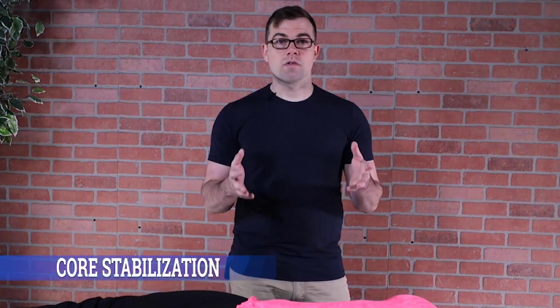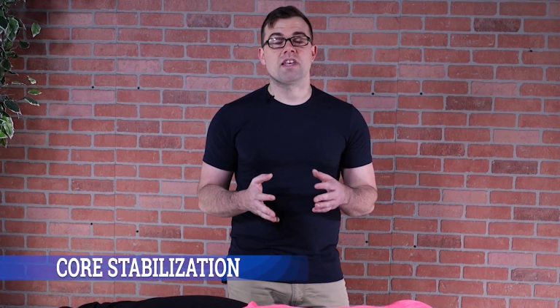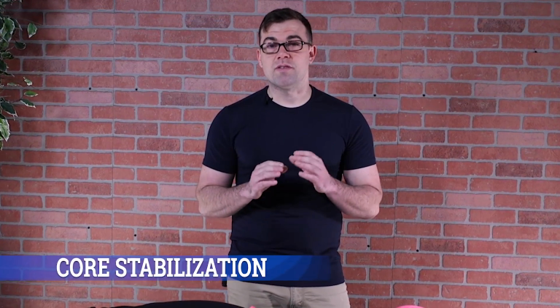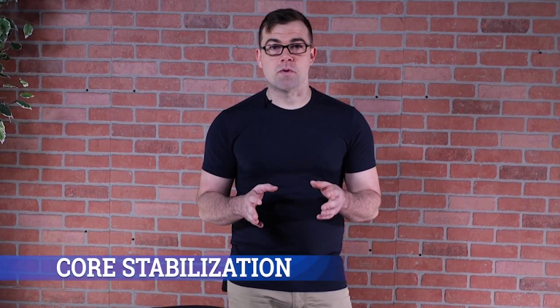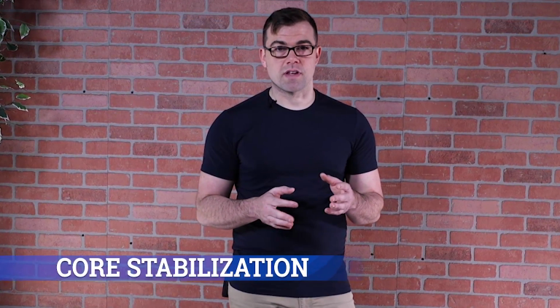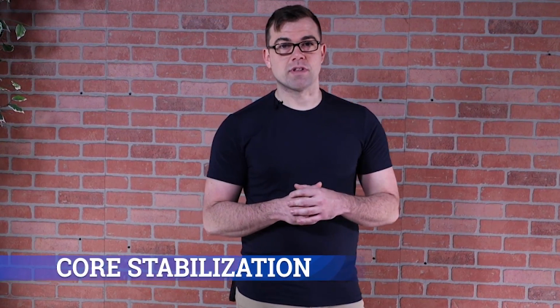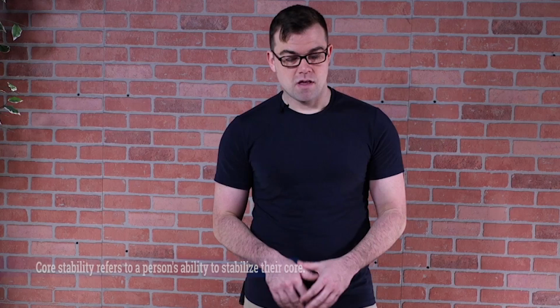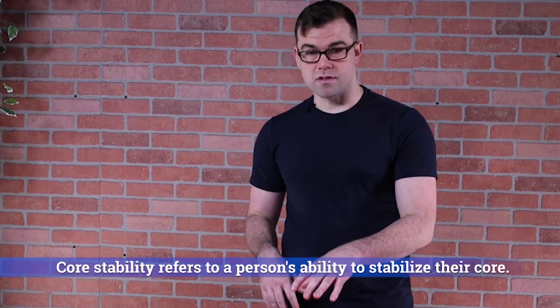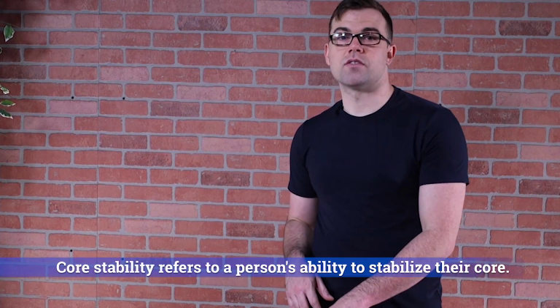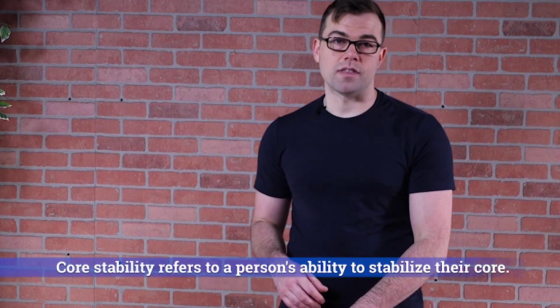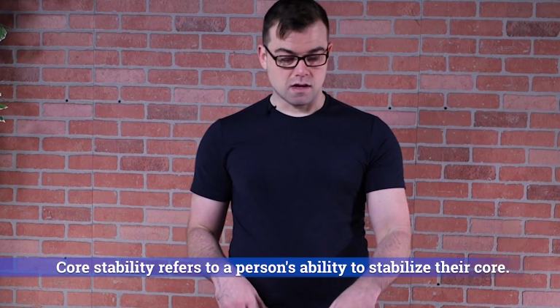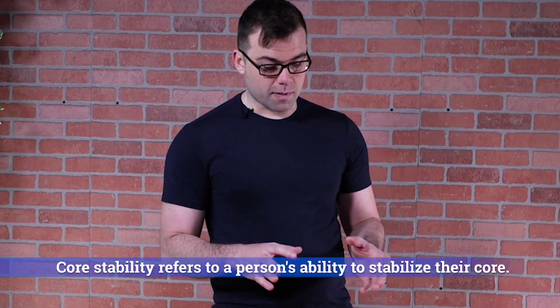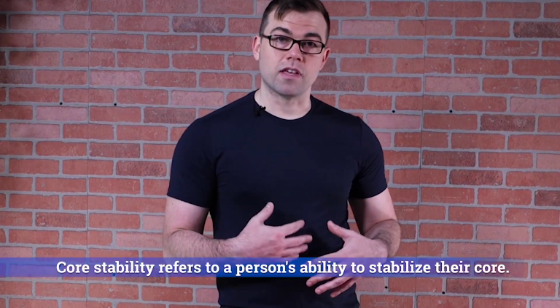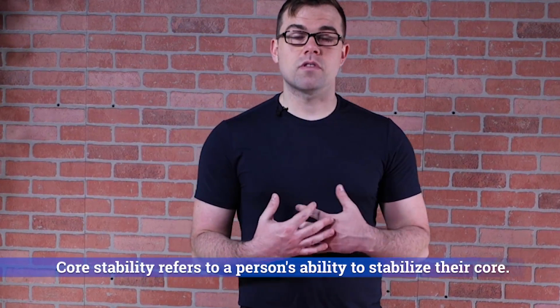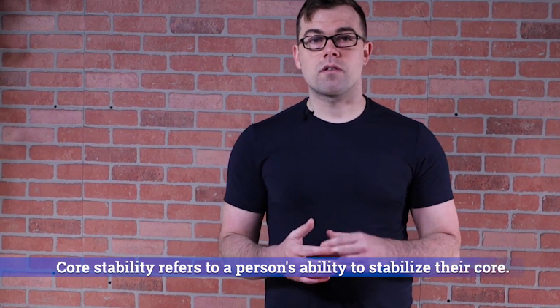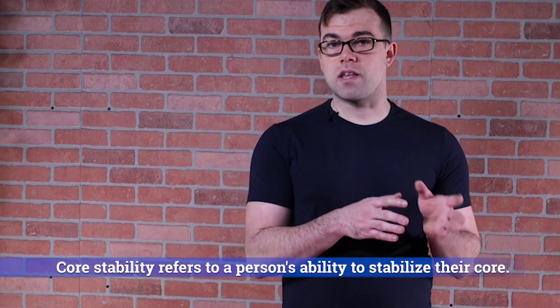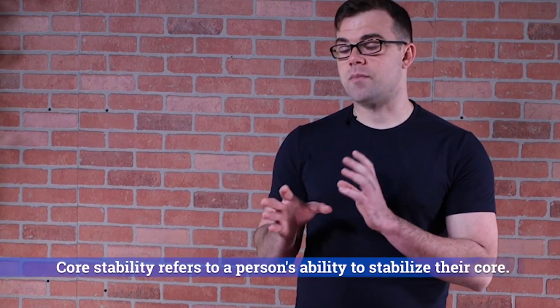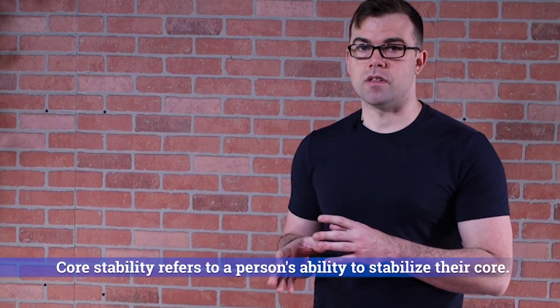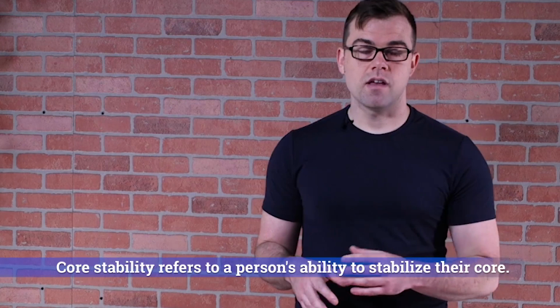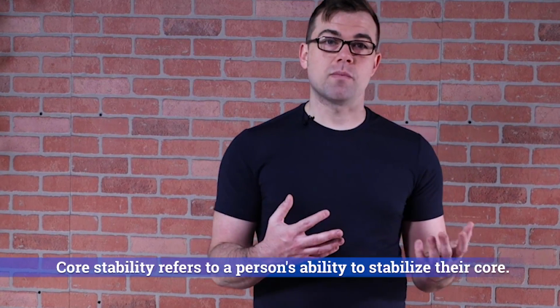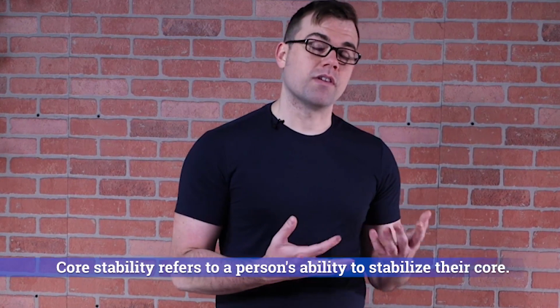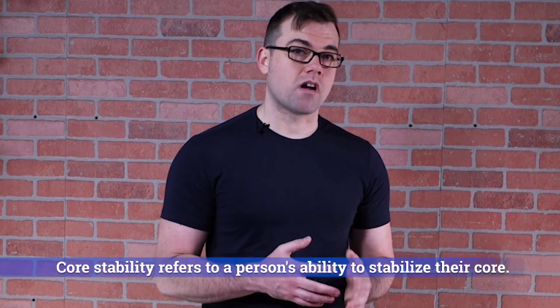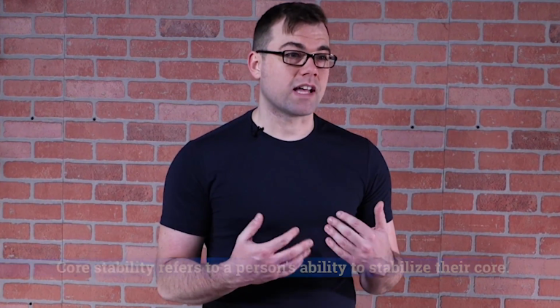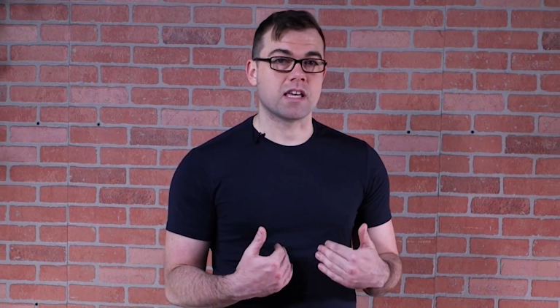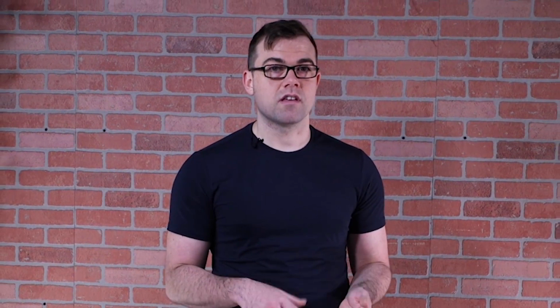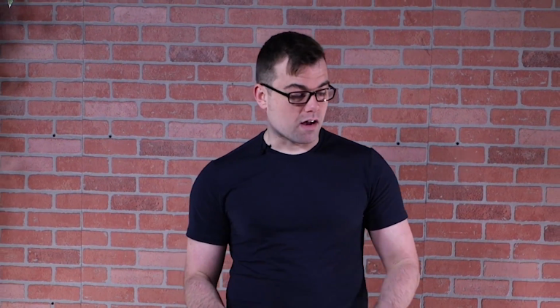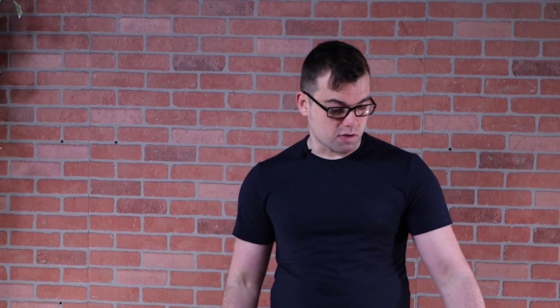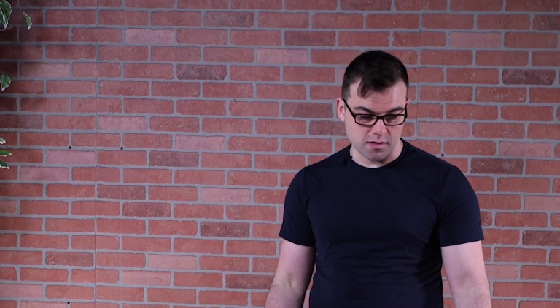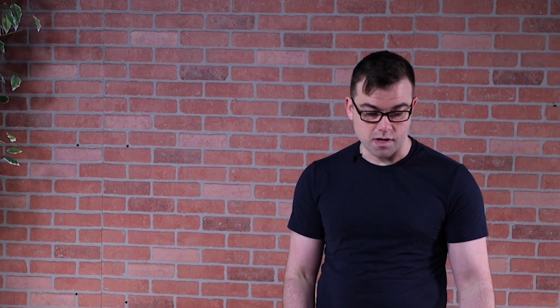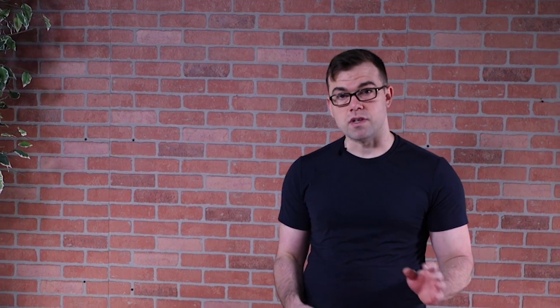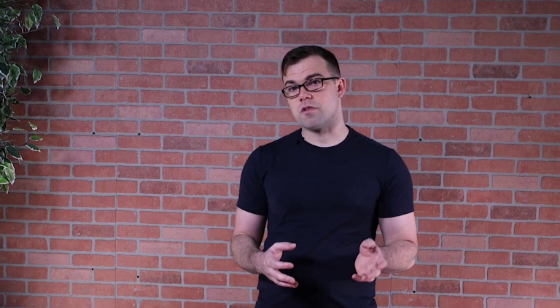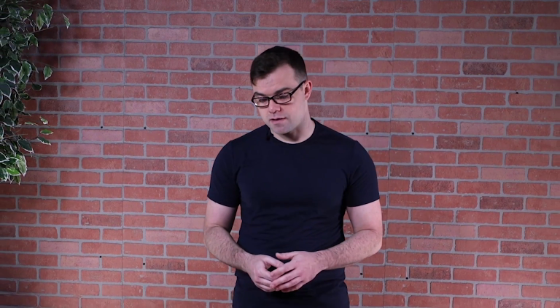Core stabilization is a very important part of adhesion release. The core is the center of everything. A lot of people have issues with their core because strength does not mean stability. Many people who are very strong still have limitations, and it causes issues throughout the rest of the body. It really deals with the nervous system.